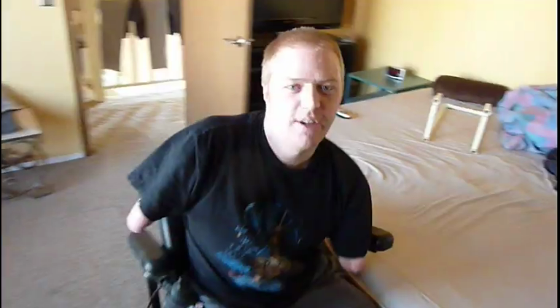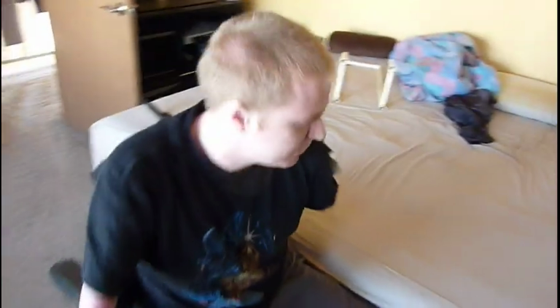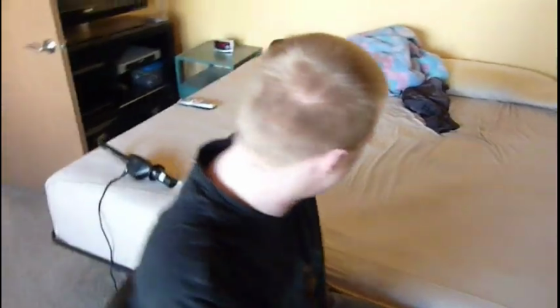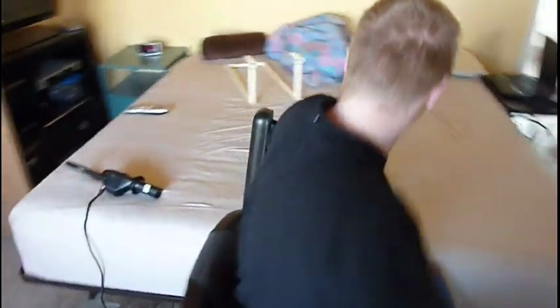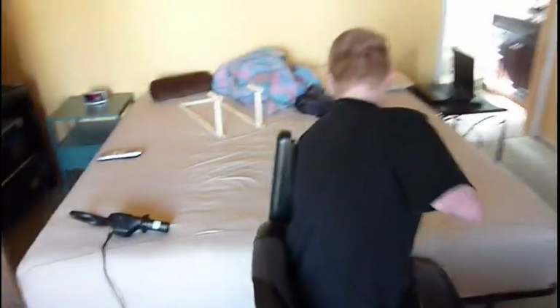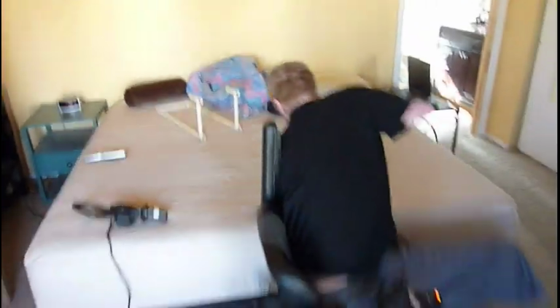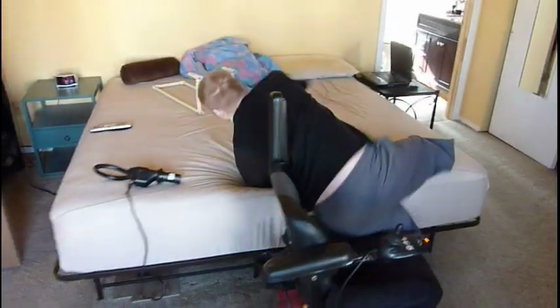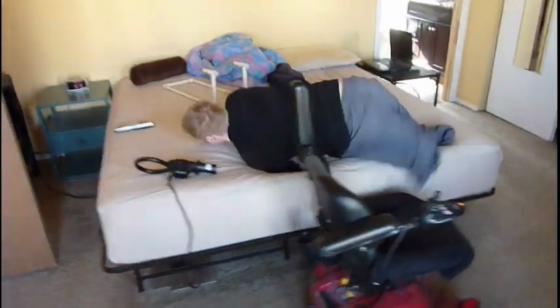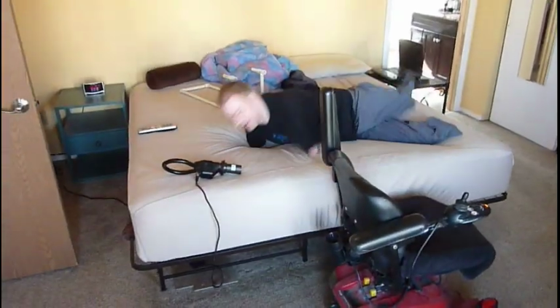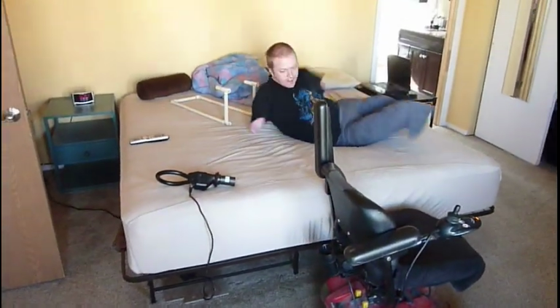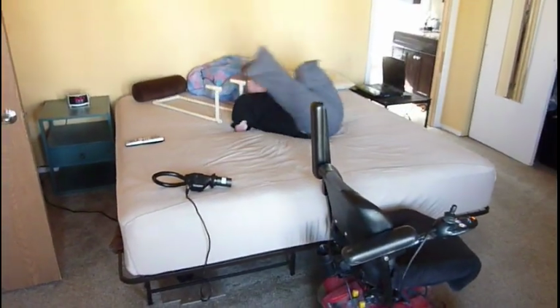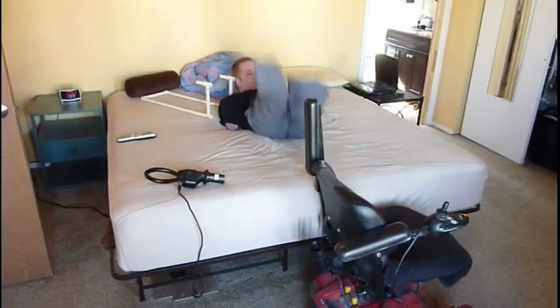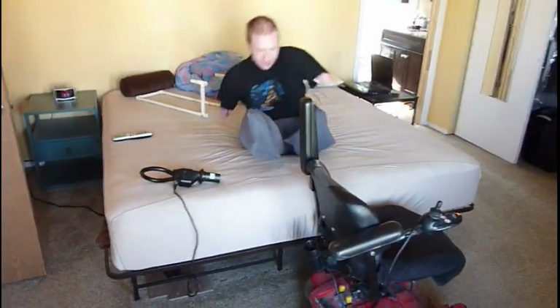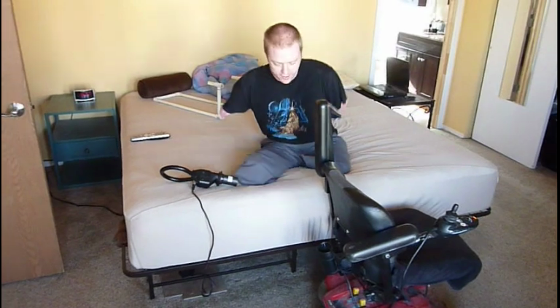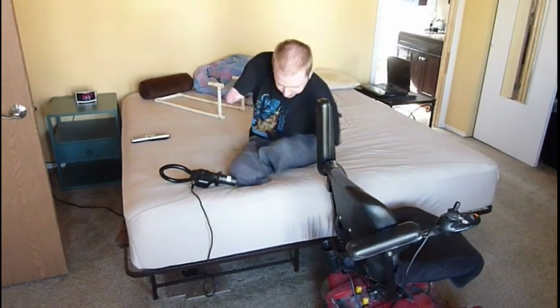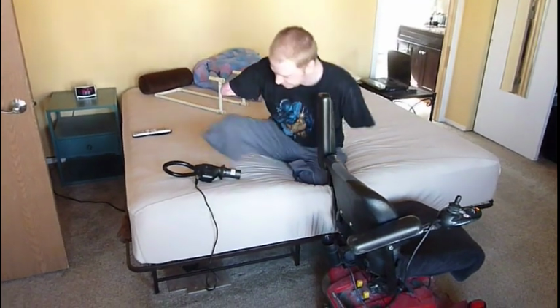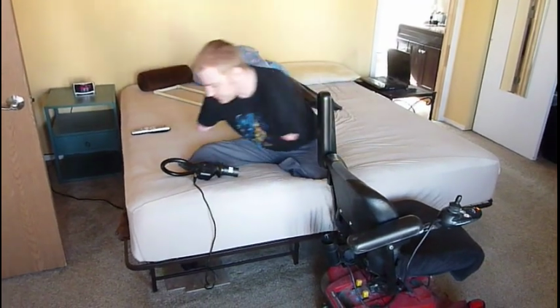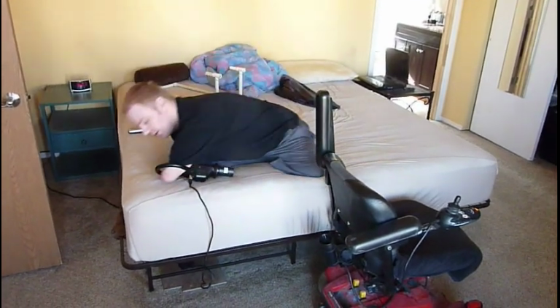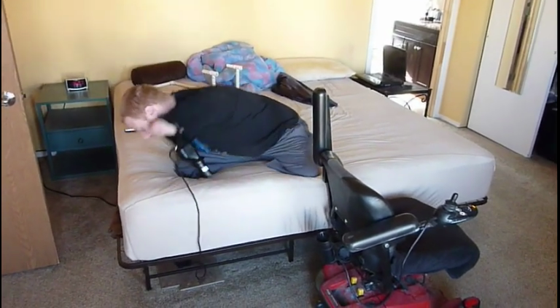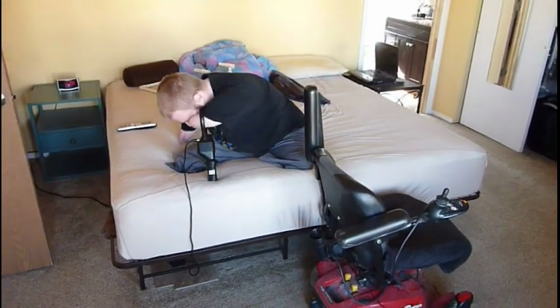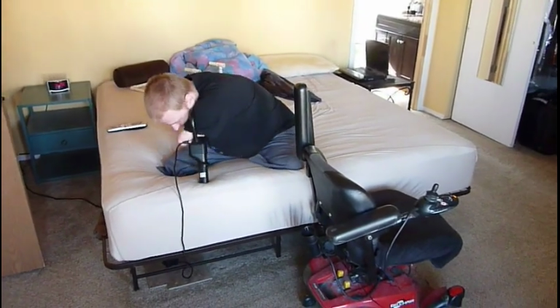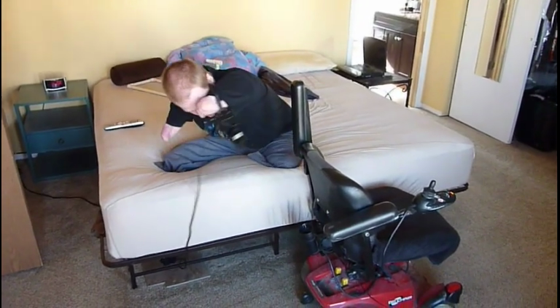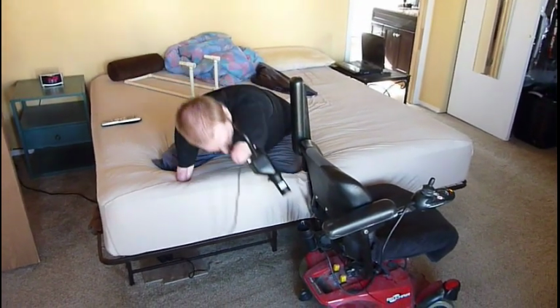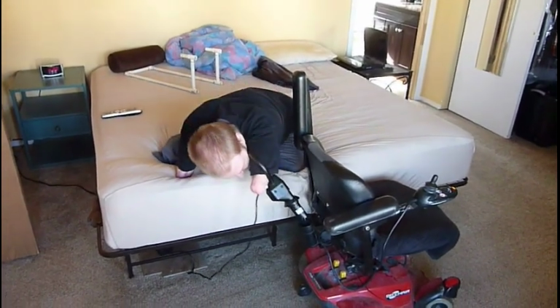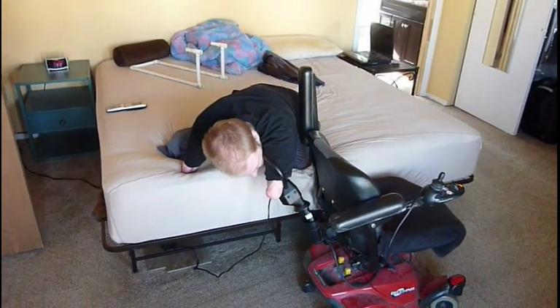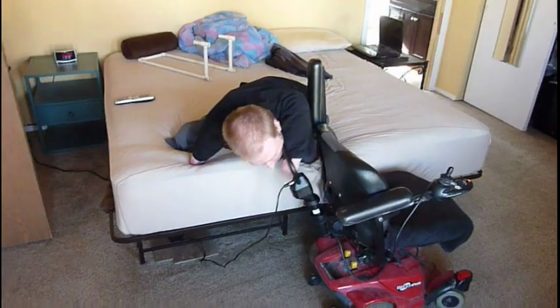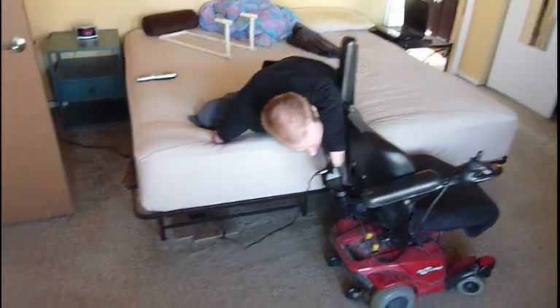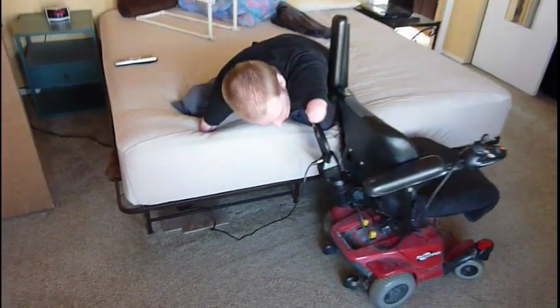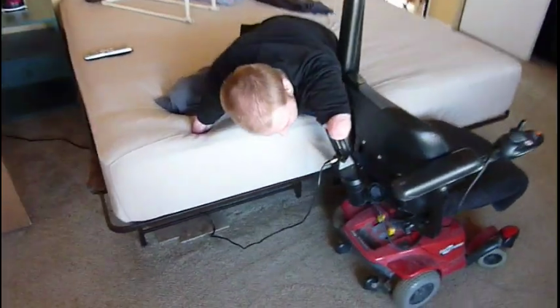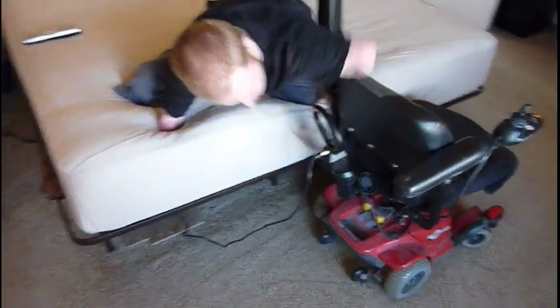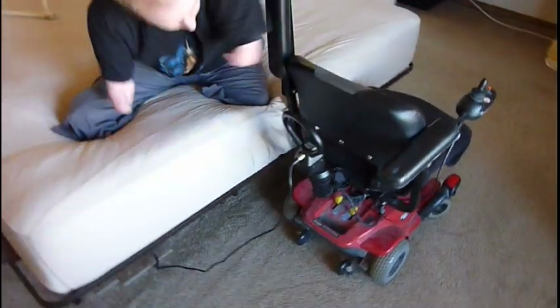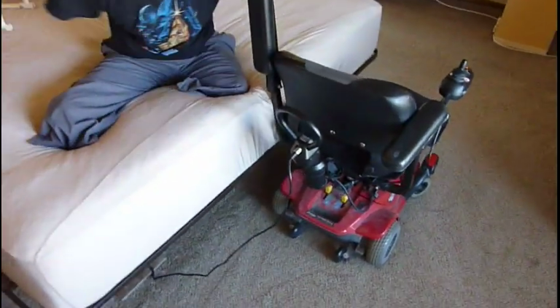Creating alternate socket placement on the wheelchair. As you can see, in the pocket before, the charger is on the back. Just get on my bed, grab the oversized charger, click it in.